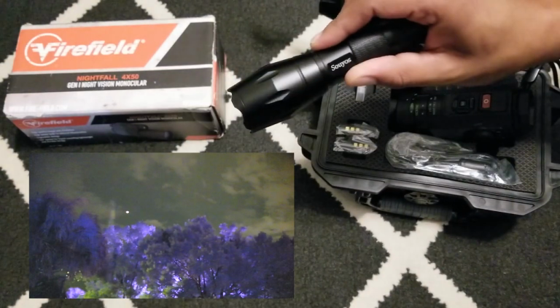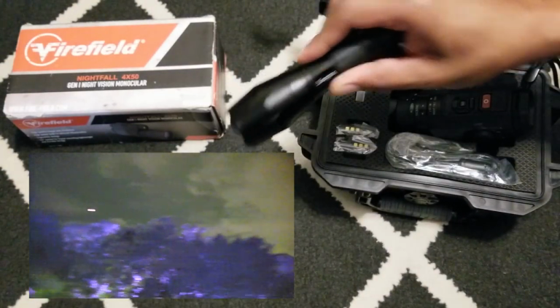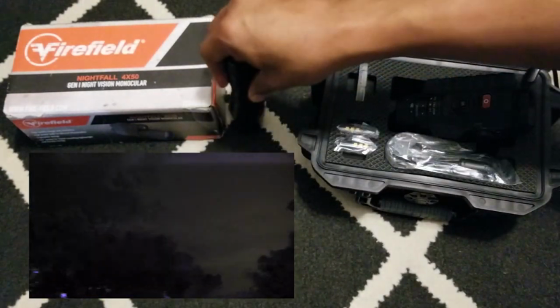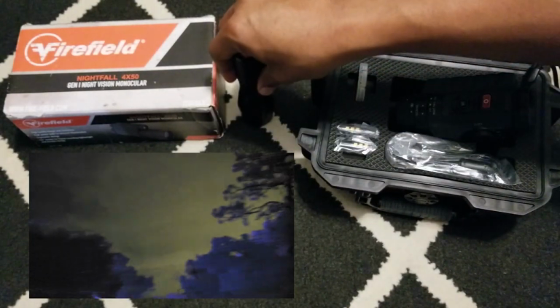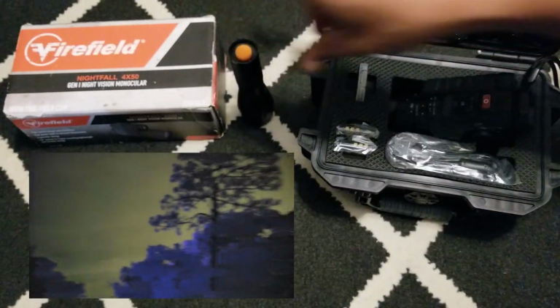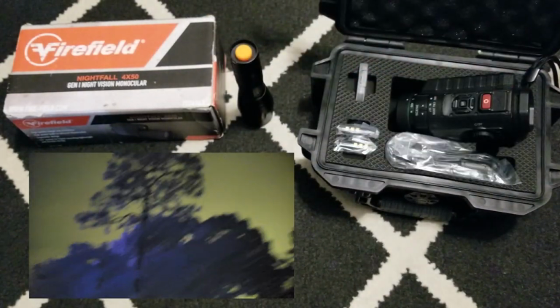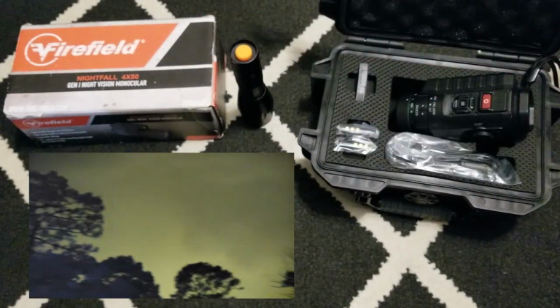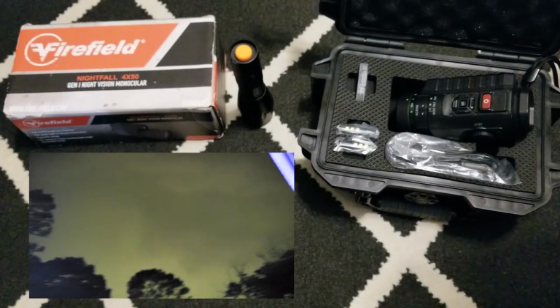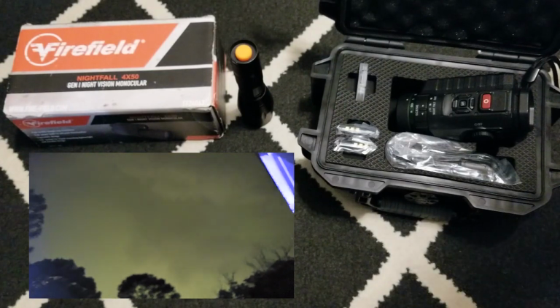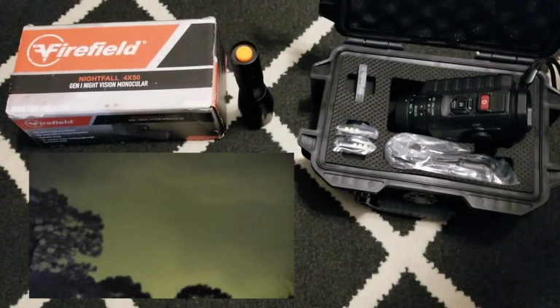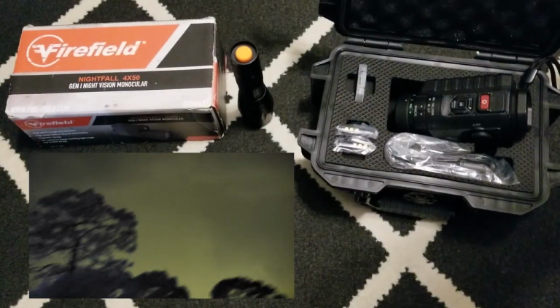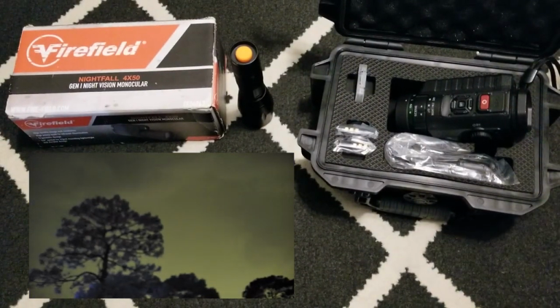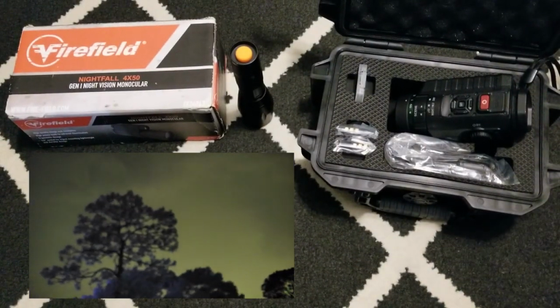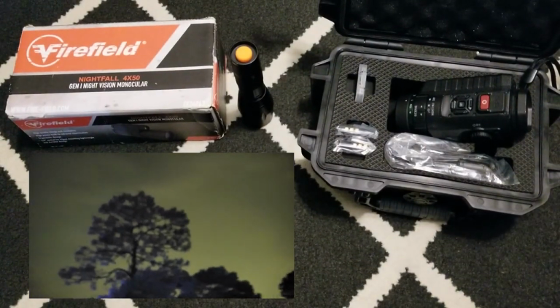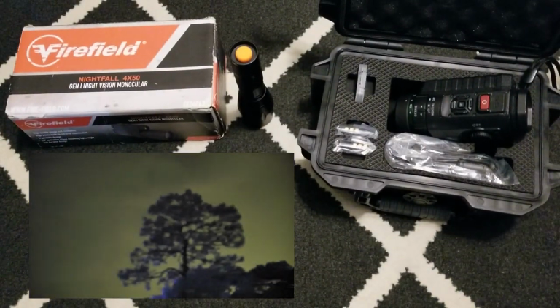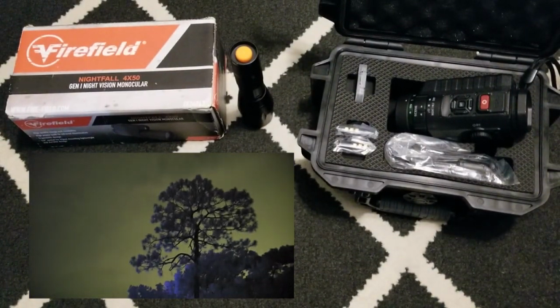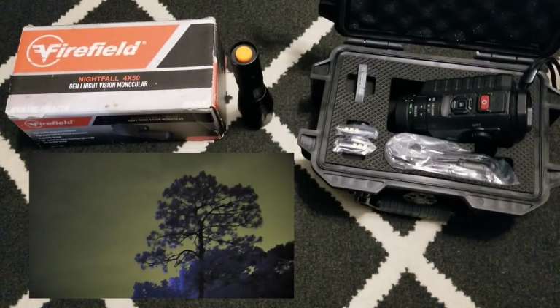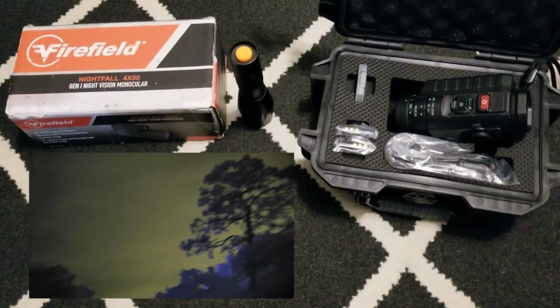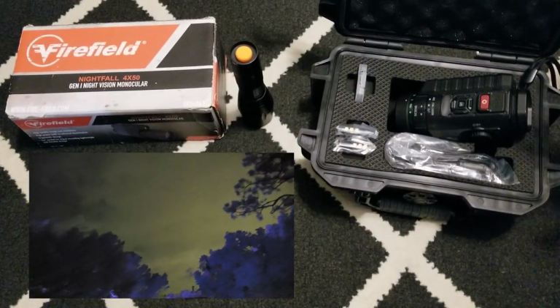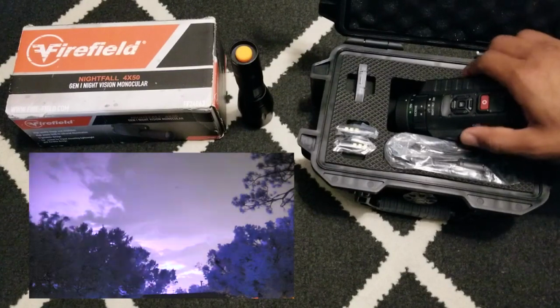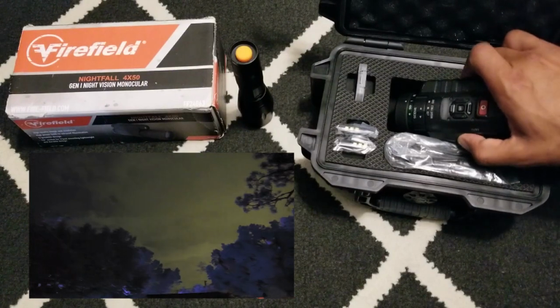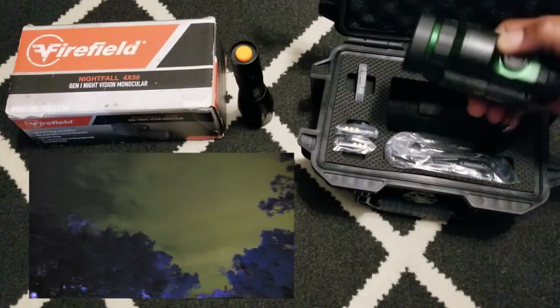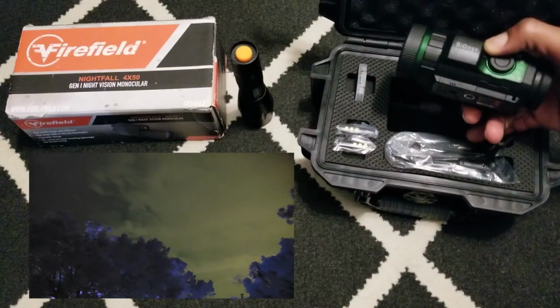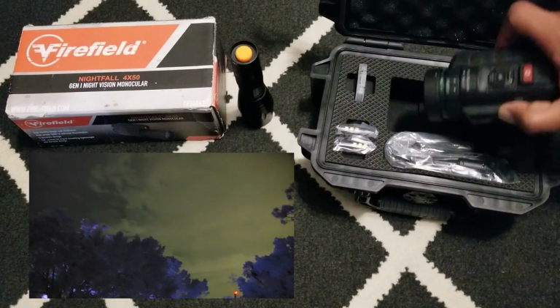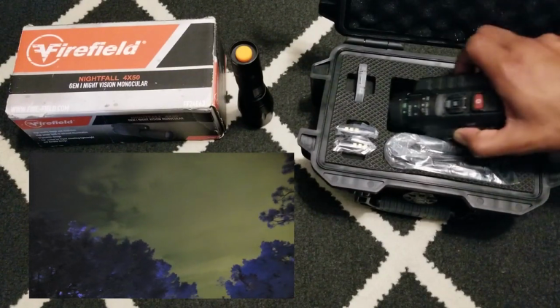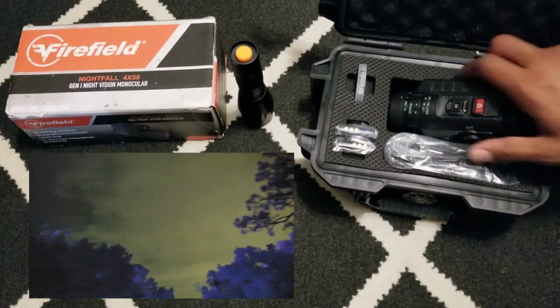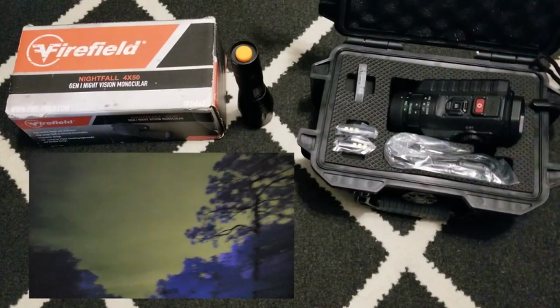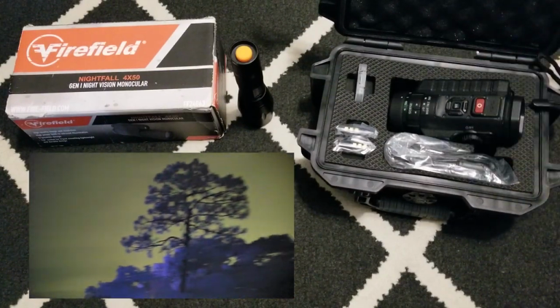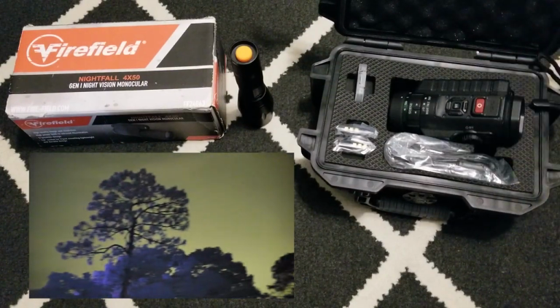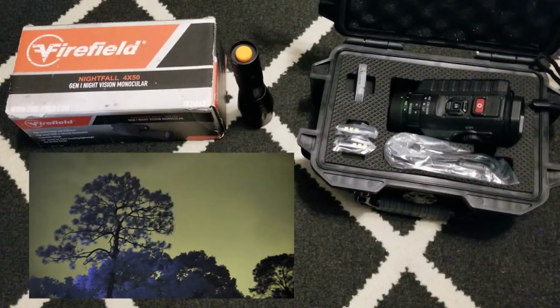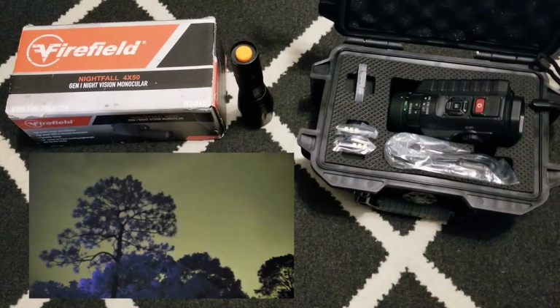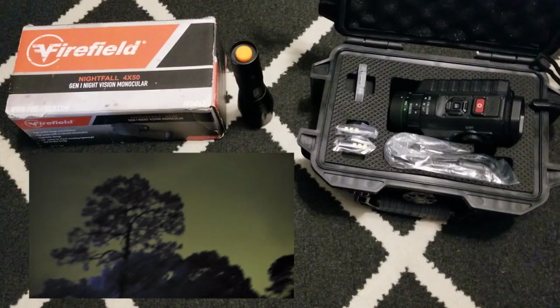I also have this Soyuz IR light I got from Amazon — I don't like using Amazon and try to go elsewhere if I can, but unfortunately I went to the Psionics website and they were out of stock for this one, so I had to go that route.